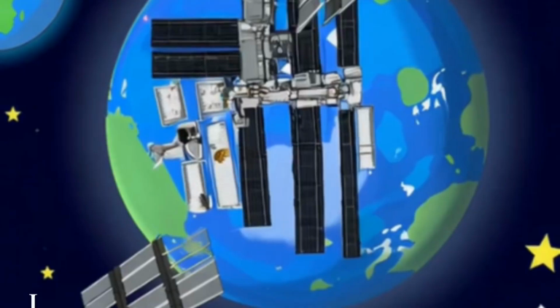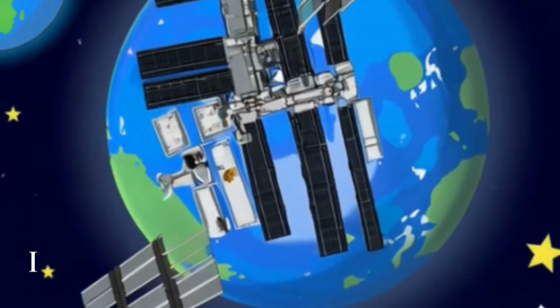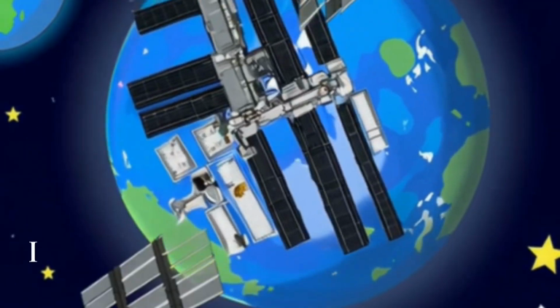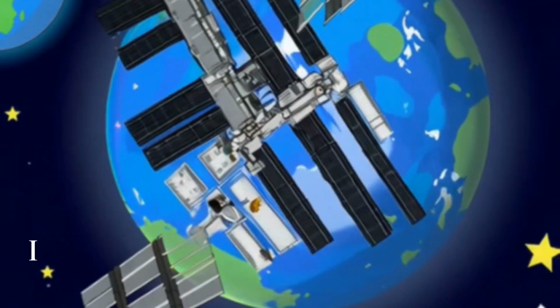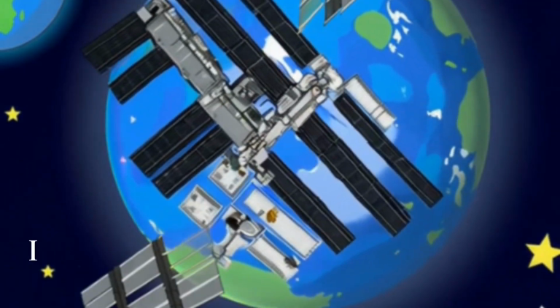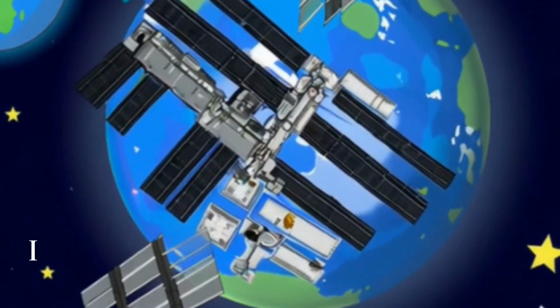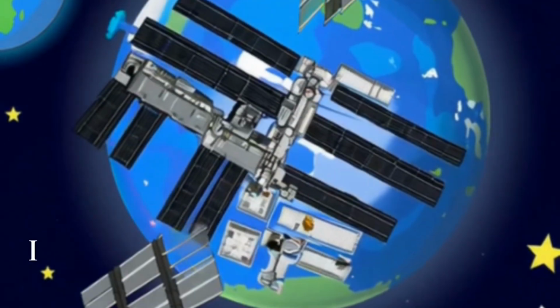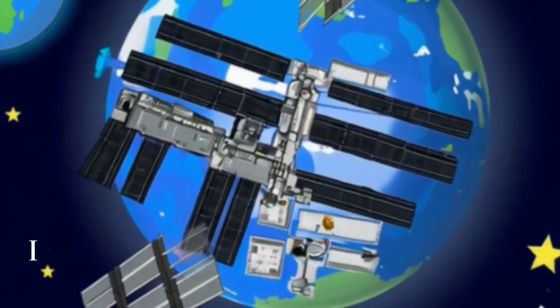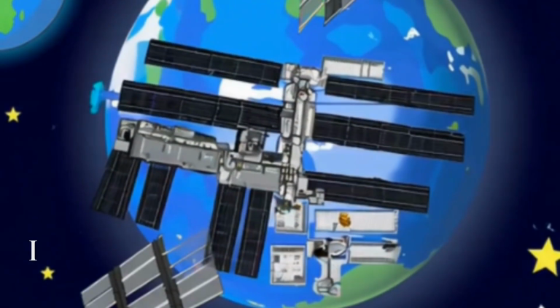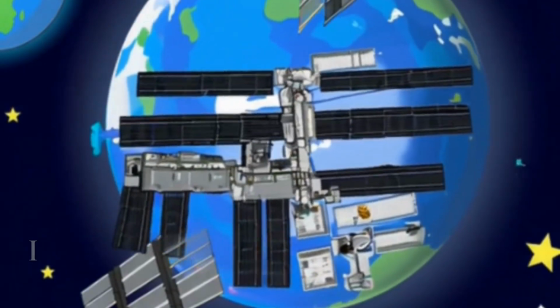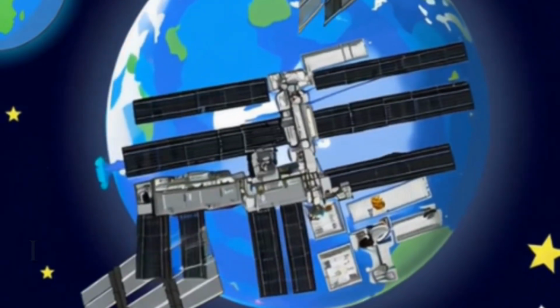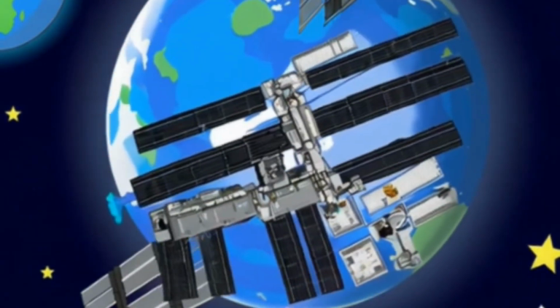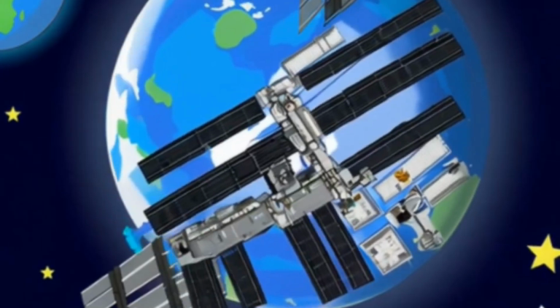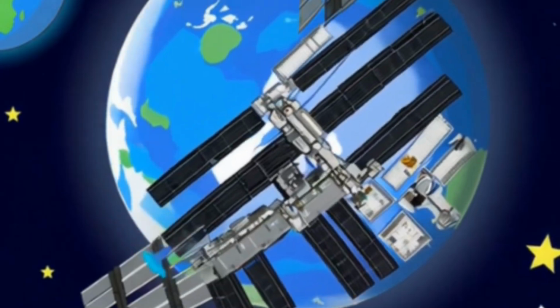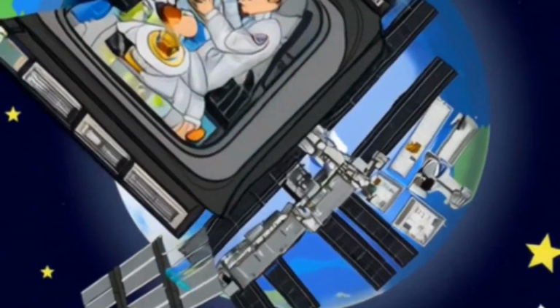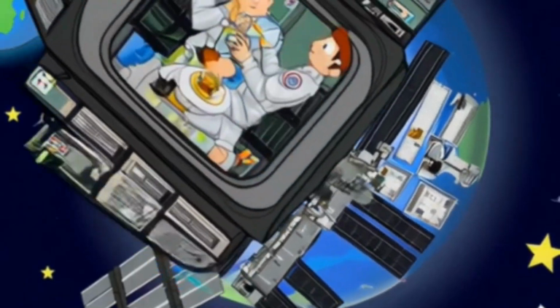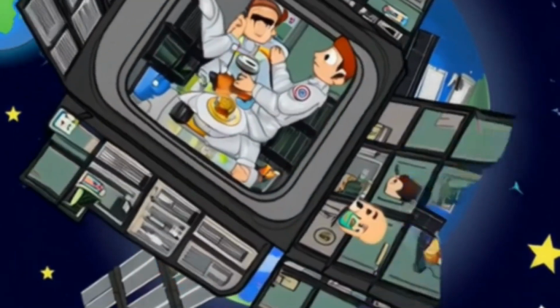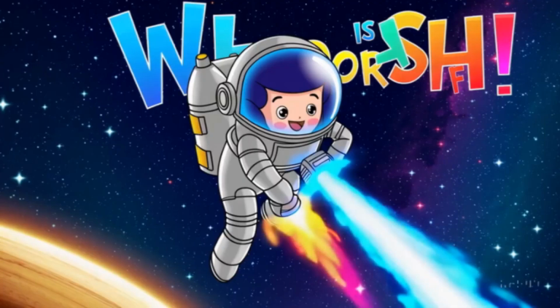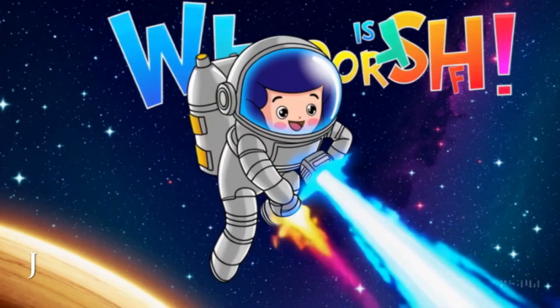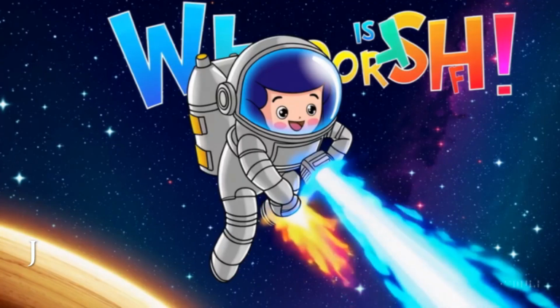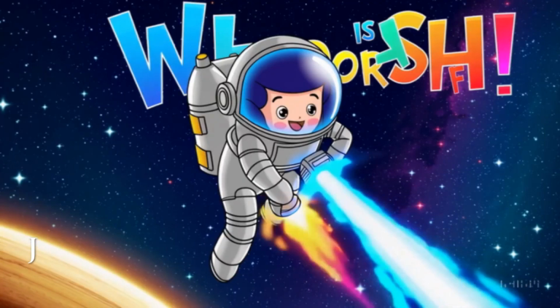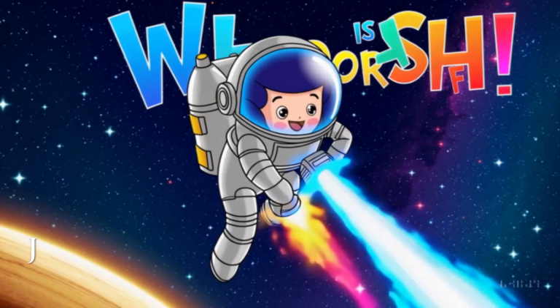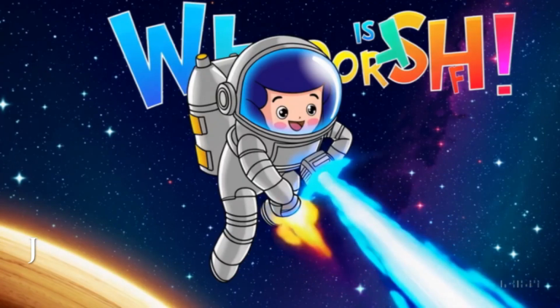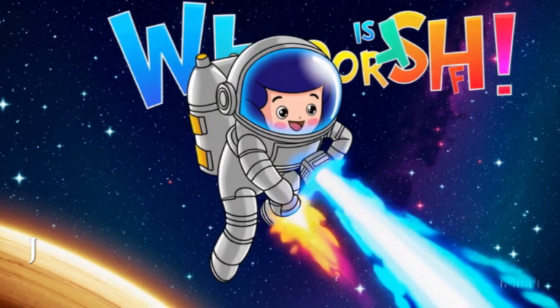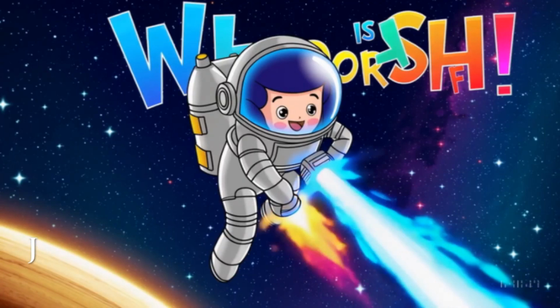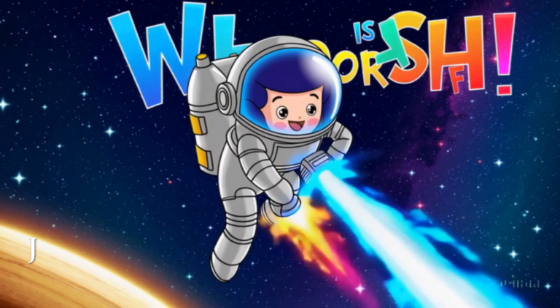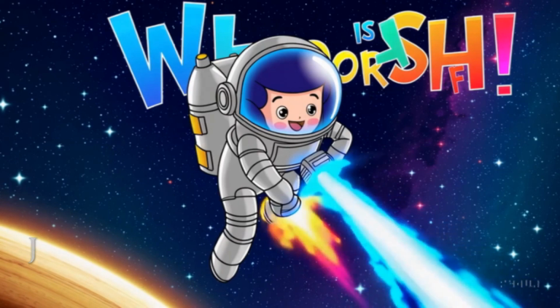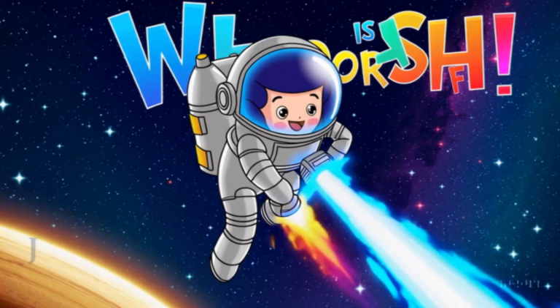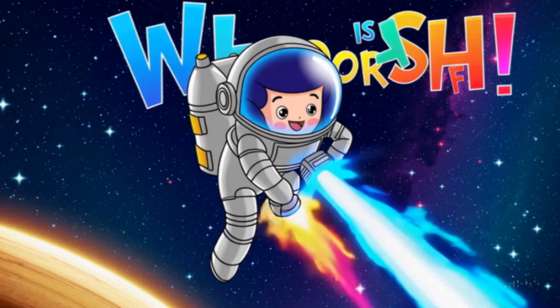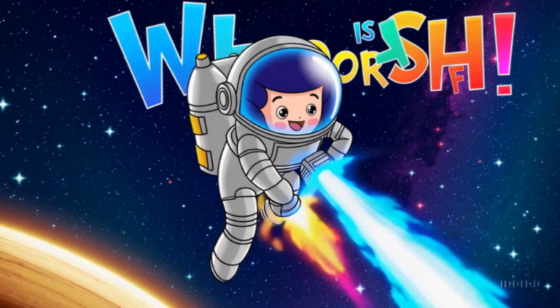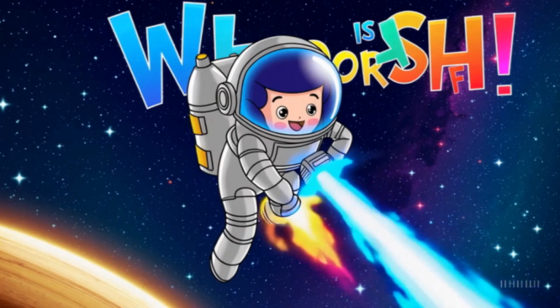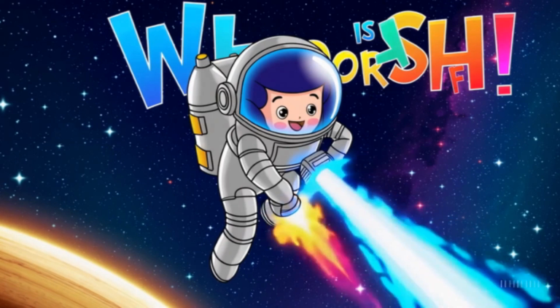I is for ISS, the International Space Station. Astronauts live and work there high above Earth. J is for jetpack. It helps astronauts float and fly around in space. Whoosh!